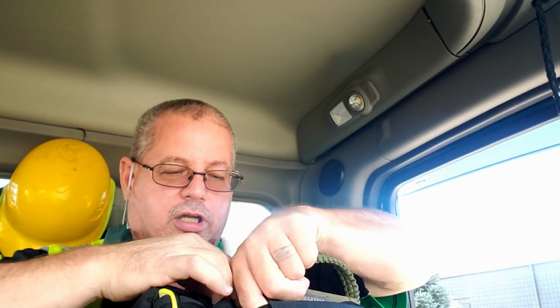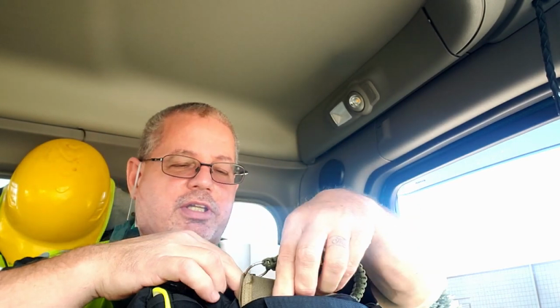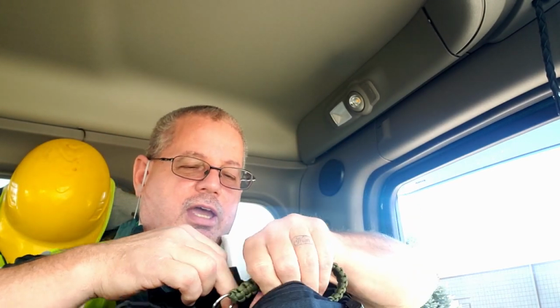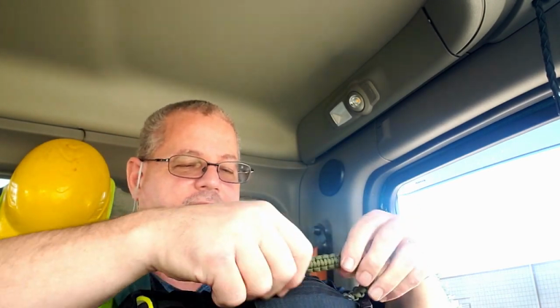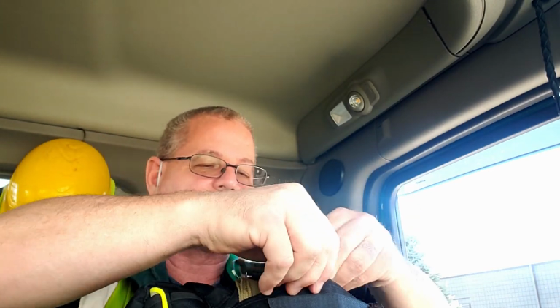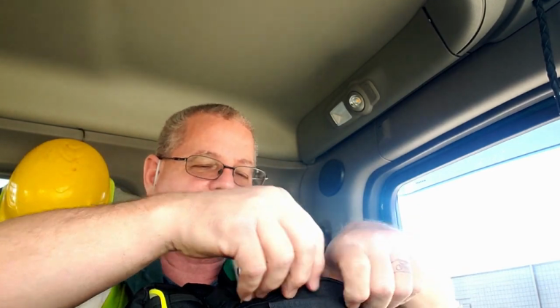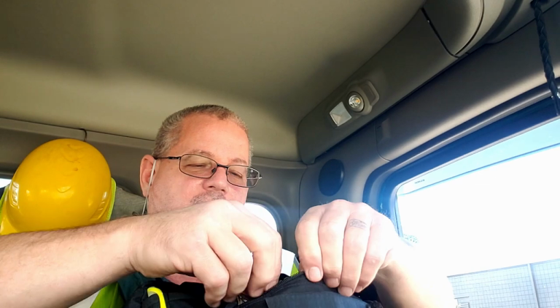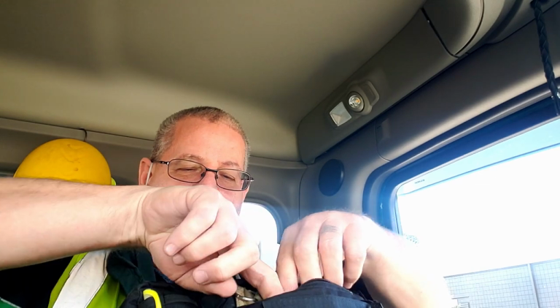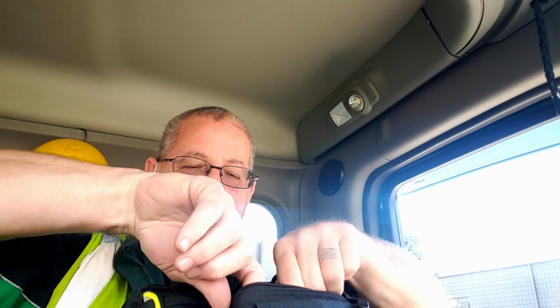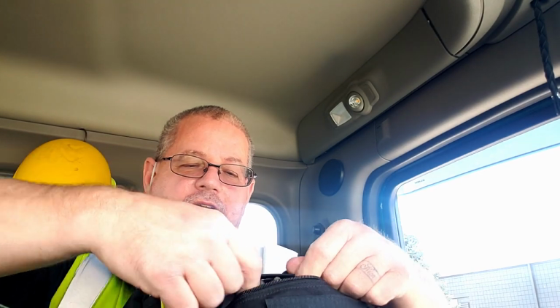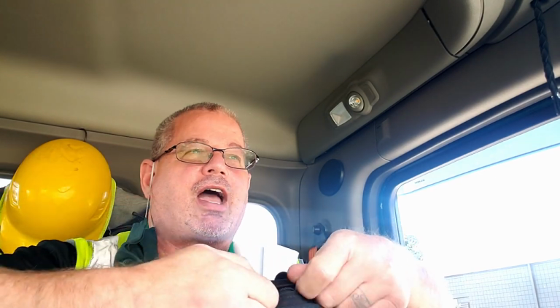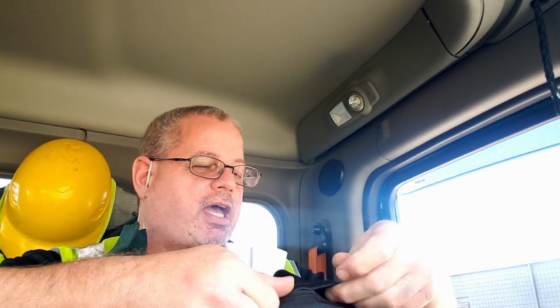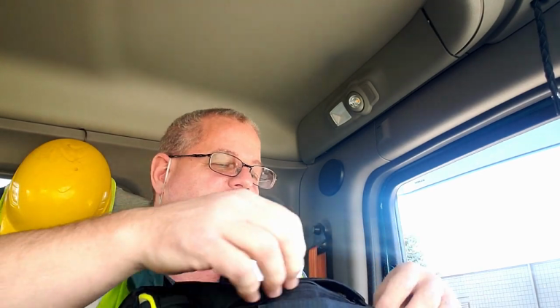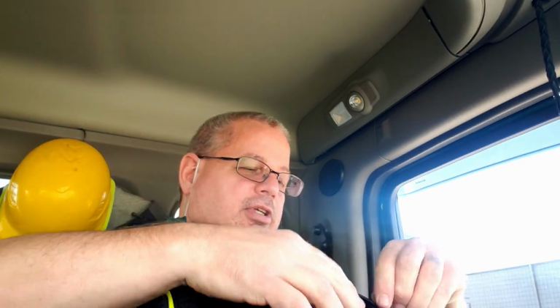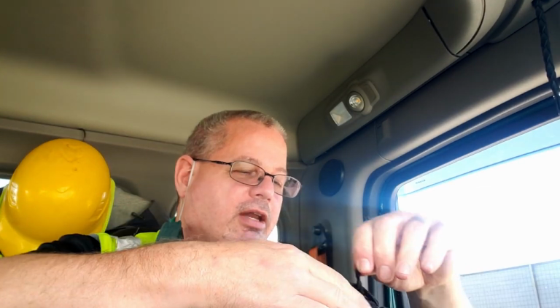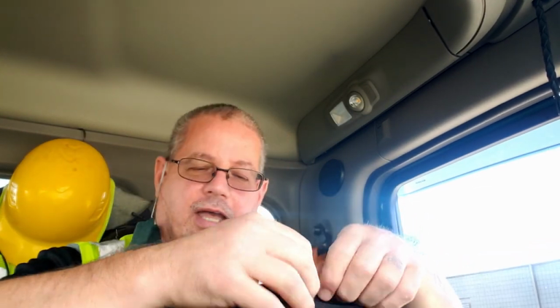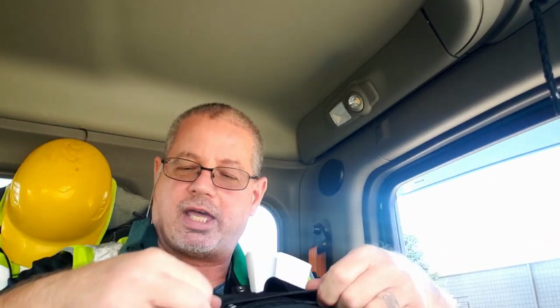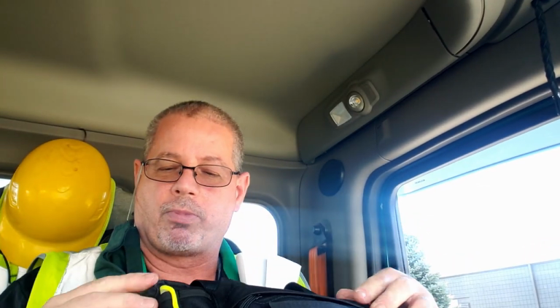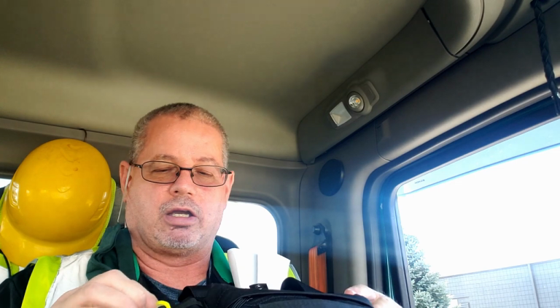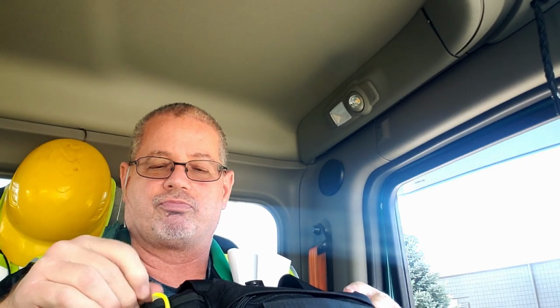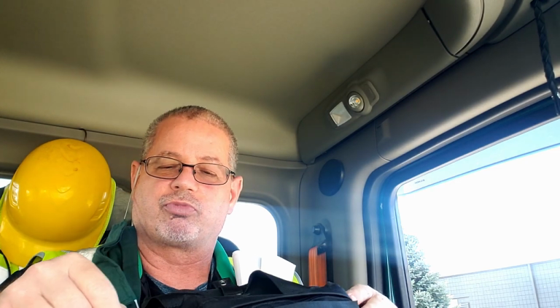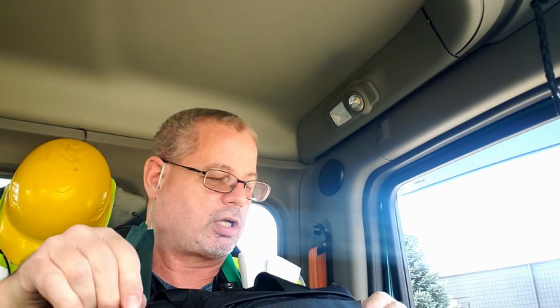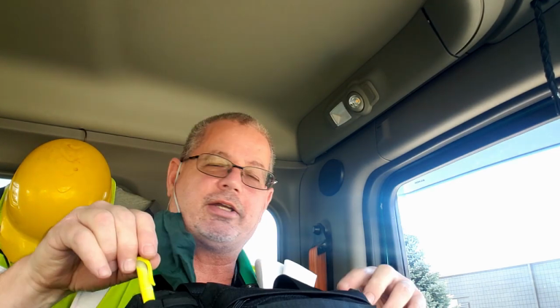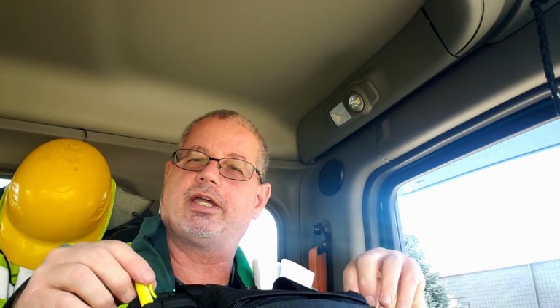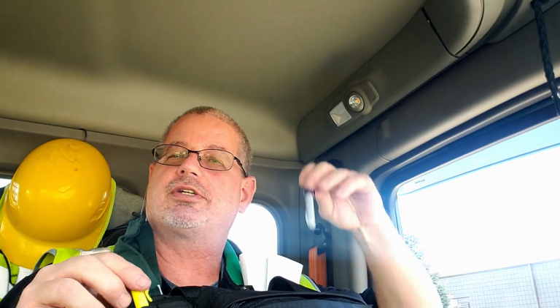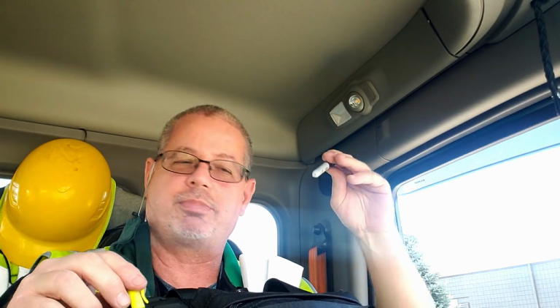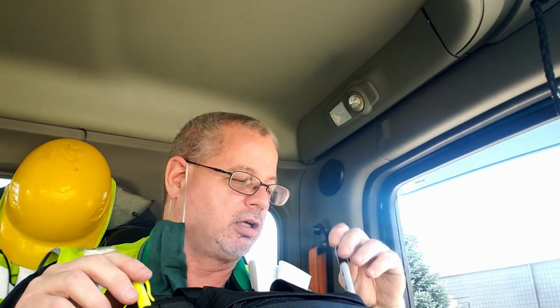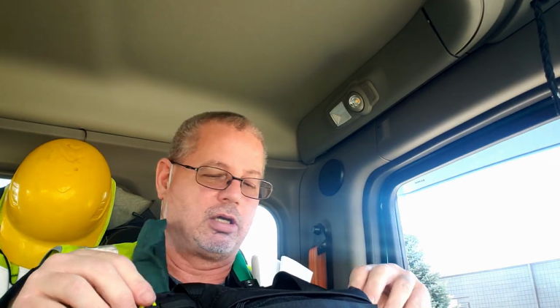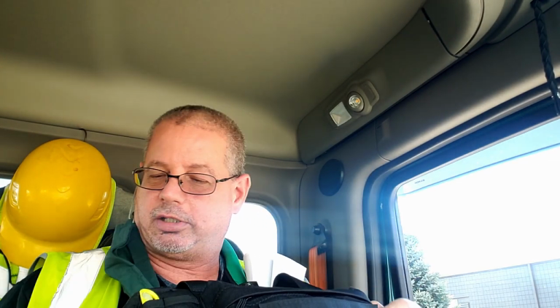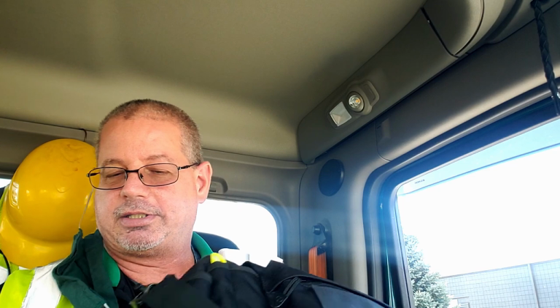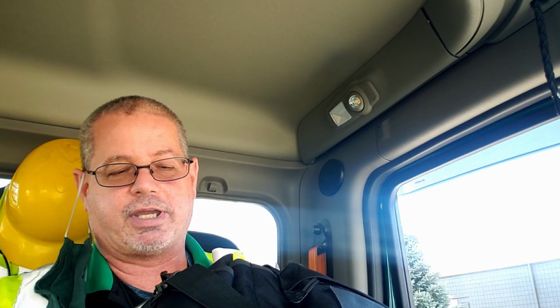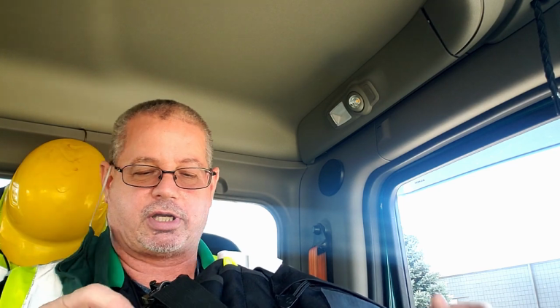So again, this is an everyday carry bag. It's not necessarily a survival pack — it's definitely not a bug out bag. Highlighter and Sharpie, and I think that's it for the outside.